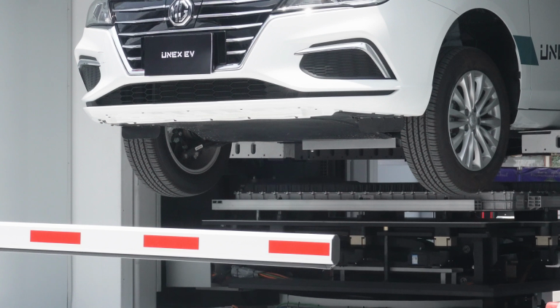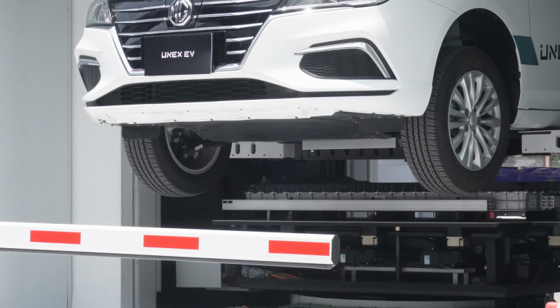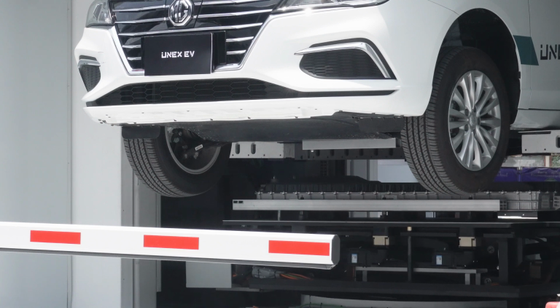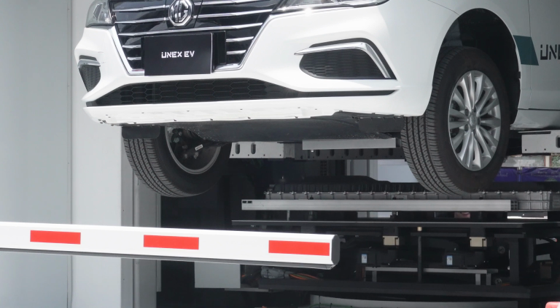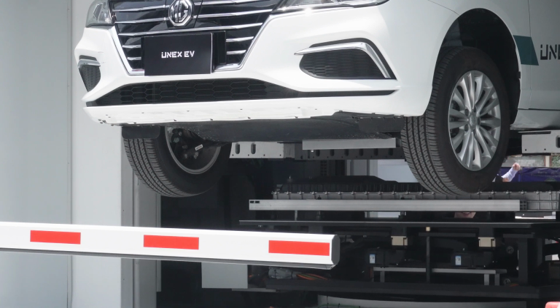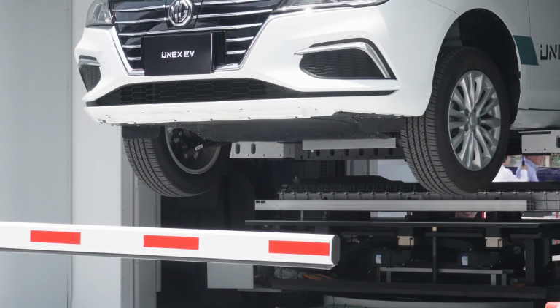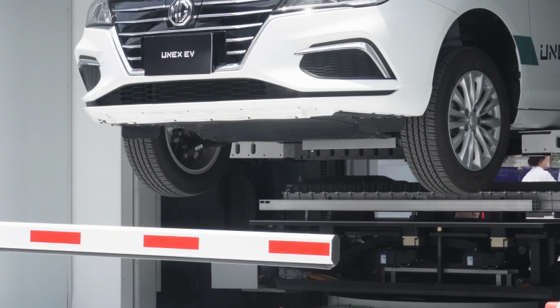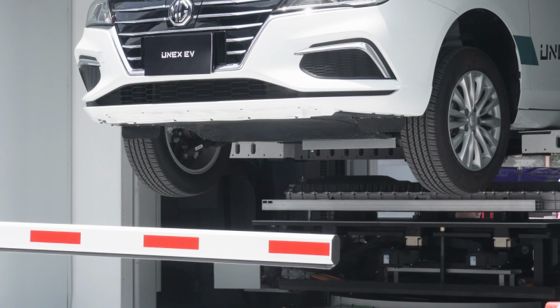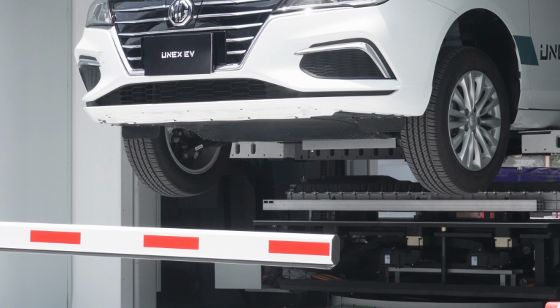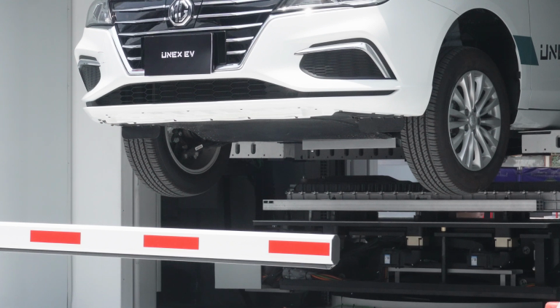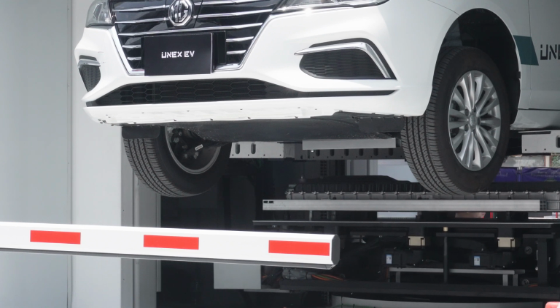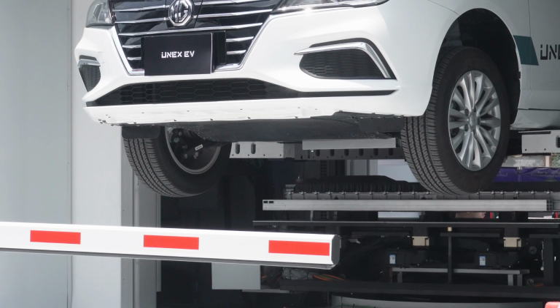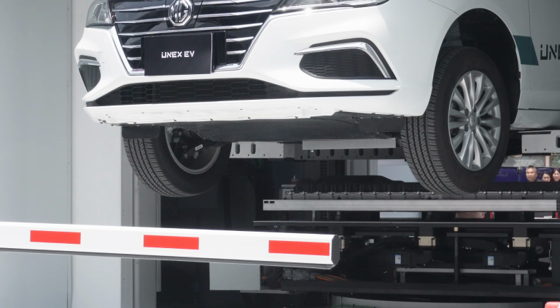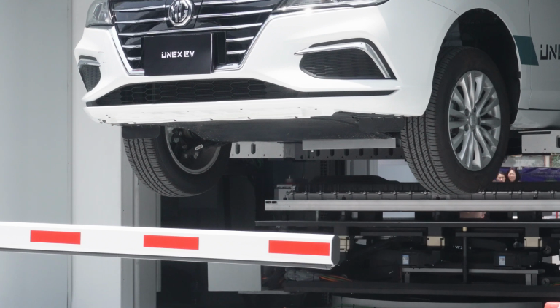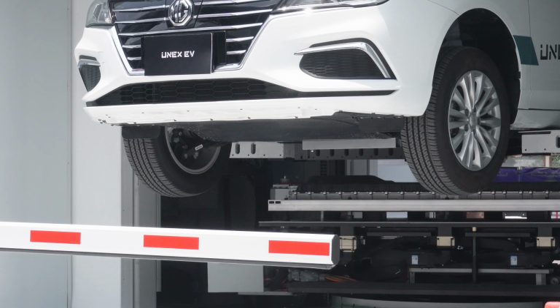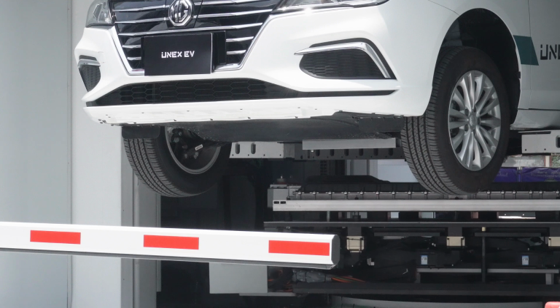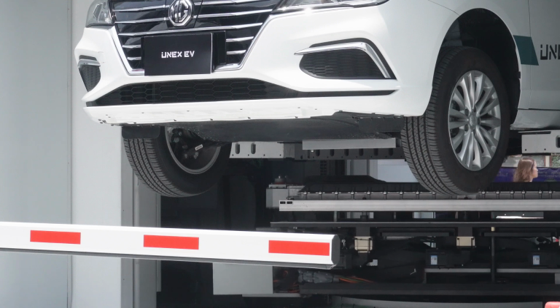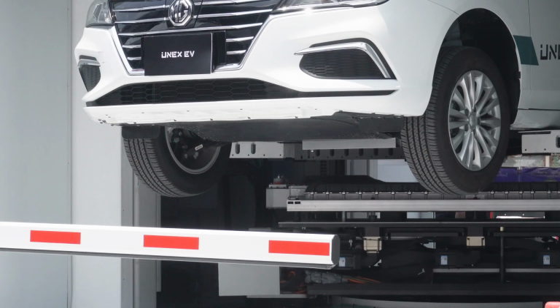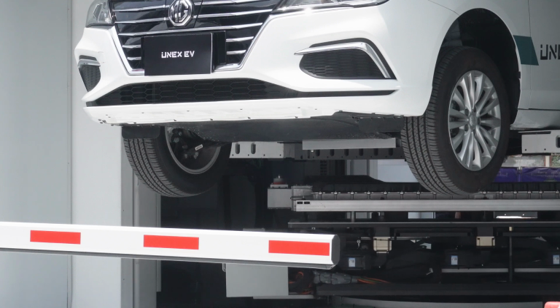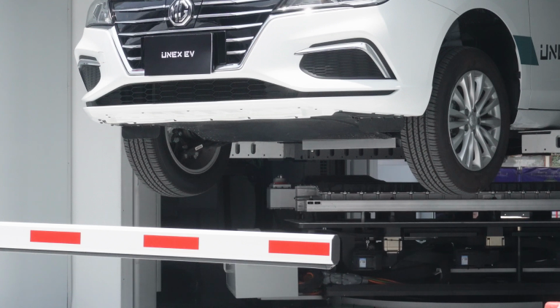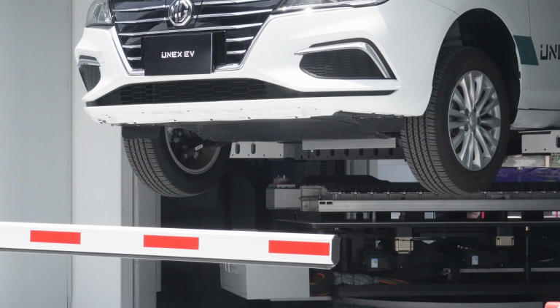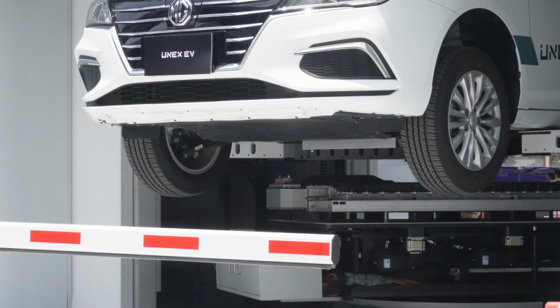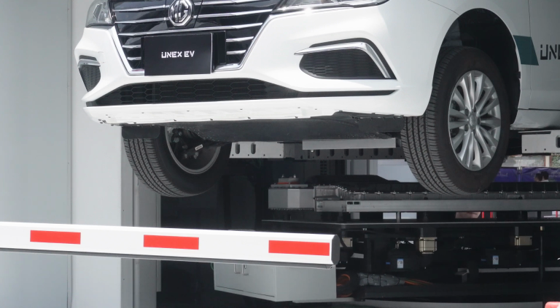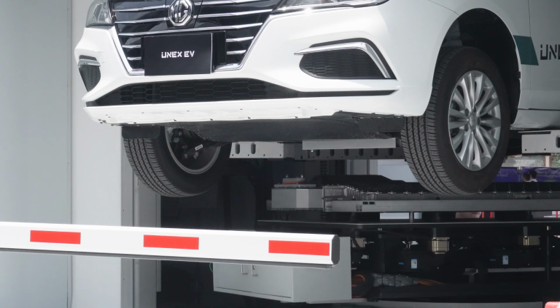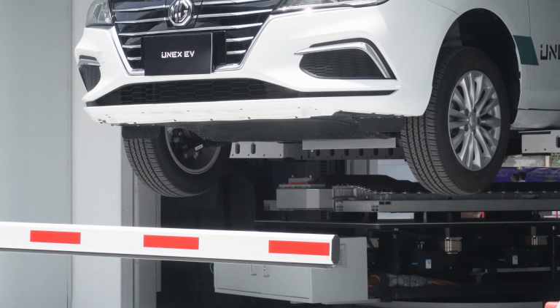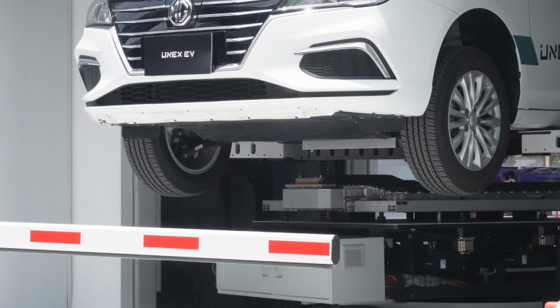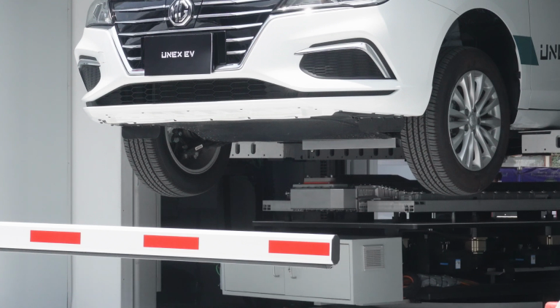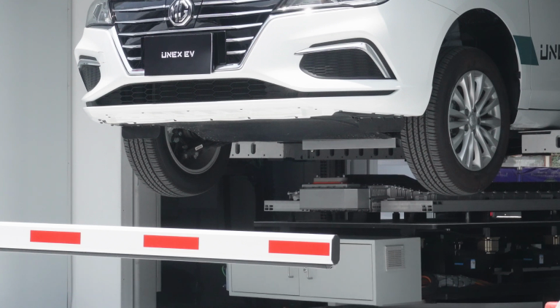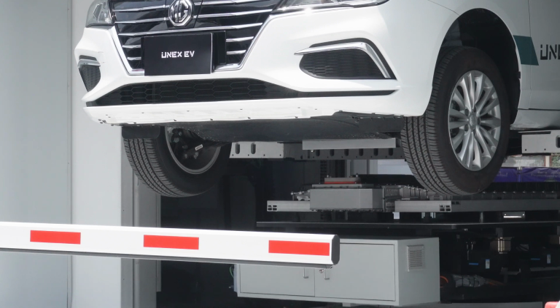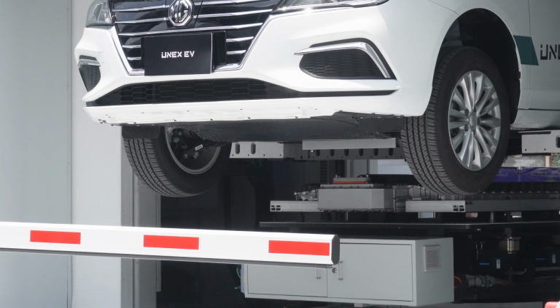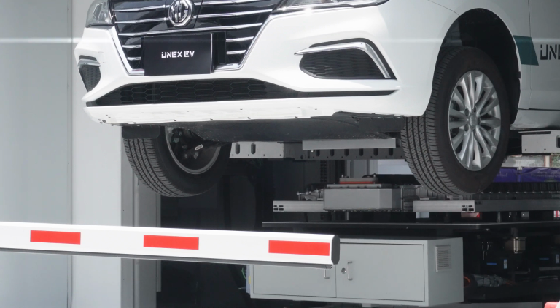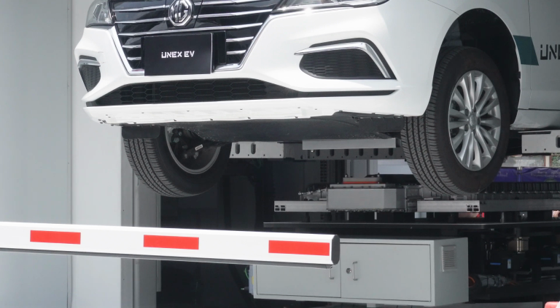This is just a temporary station. The real first Unix EV station will be built in Phuket later this month, and hopefully we'll try that out again.